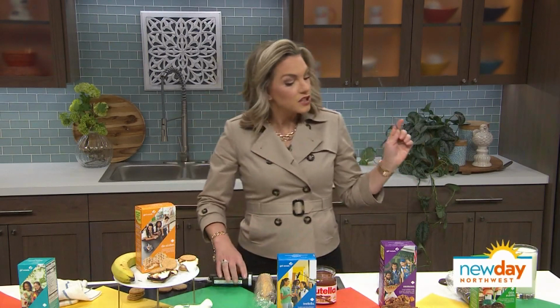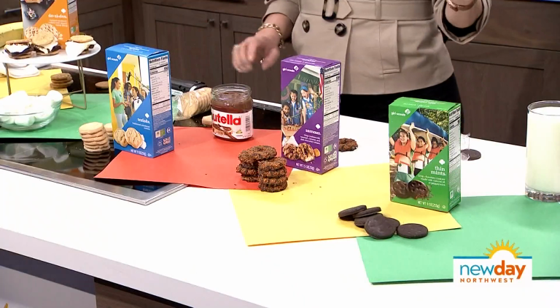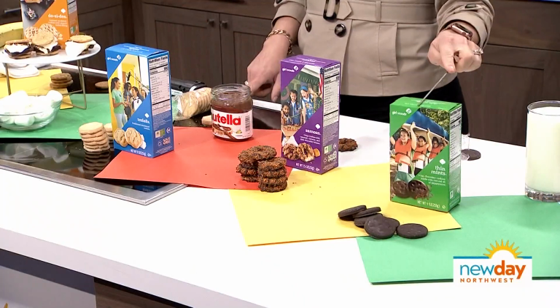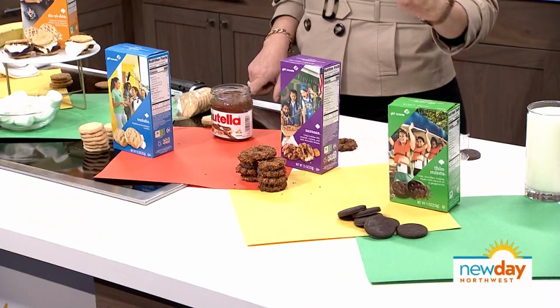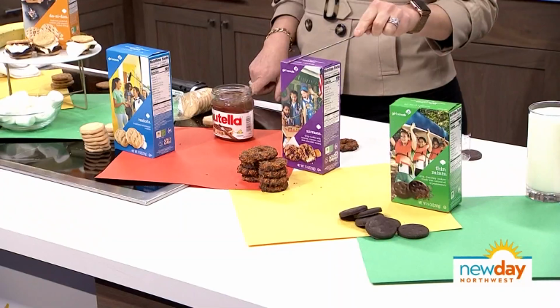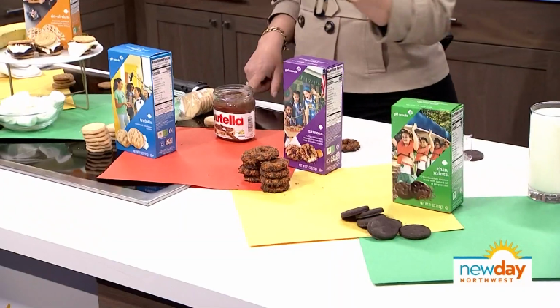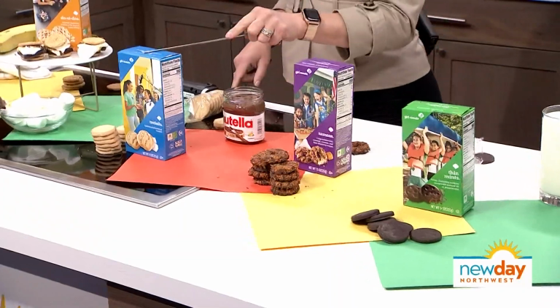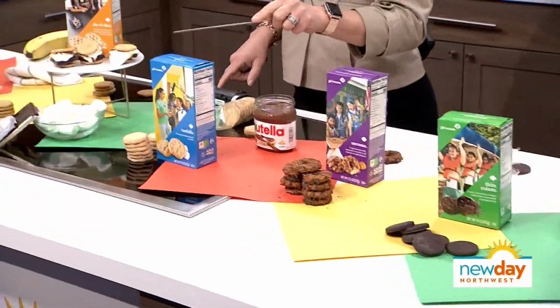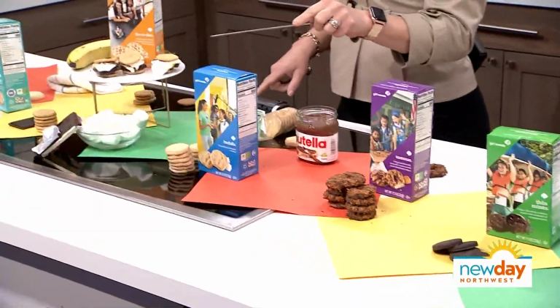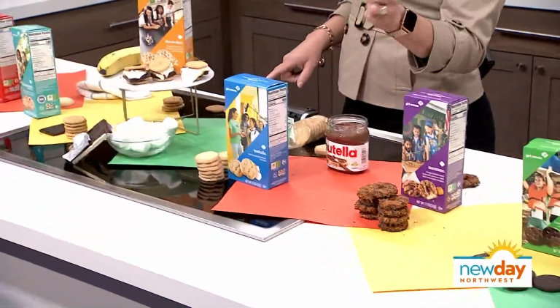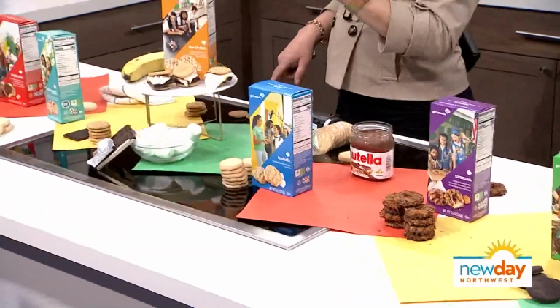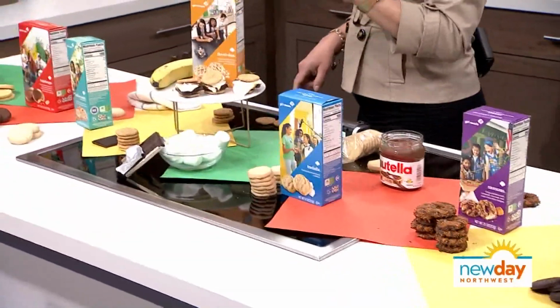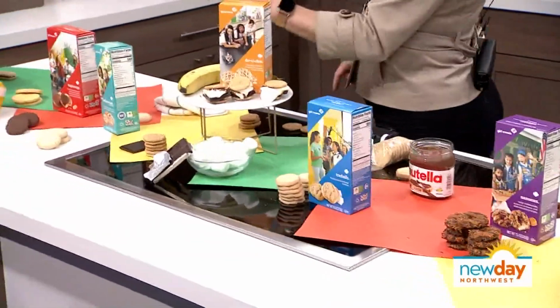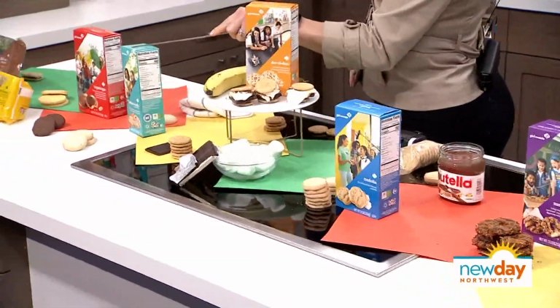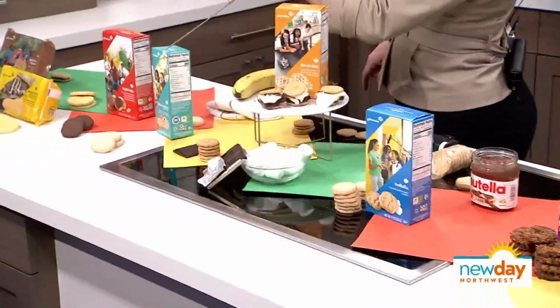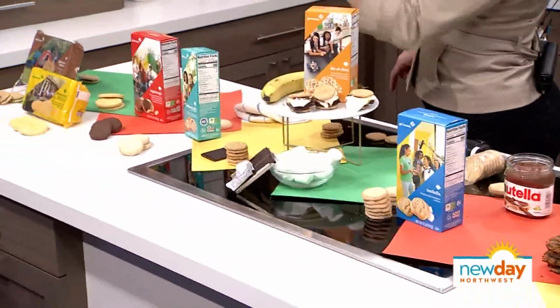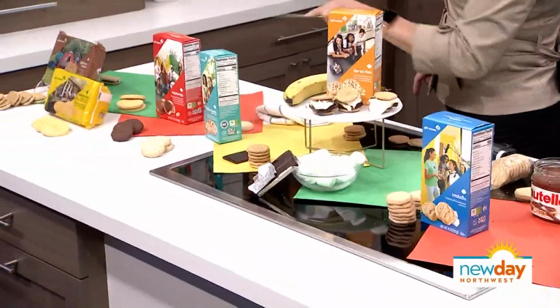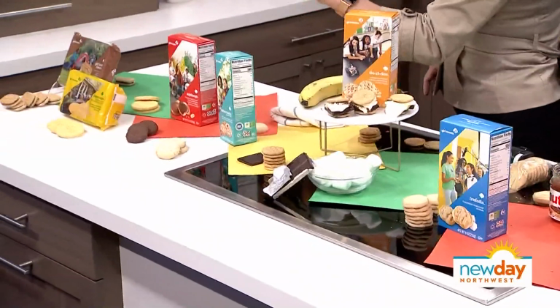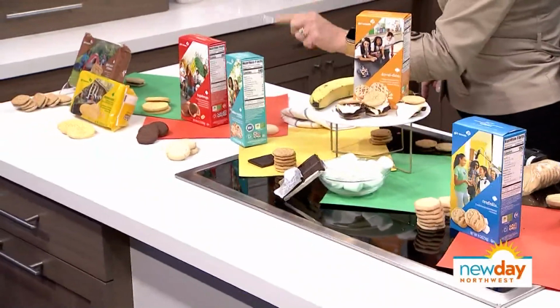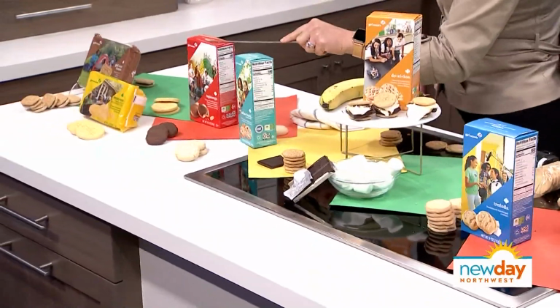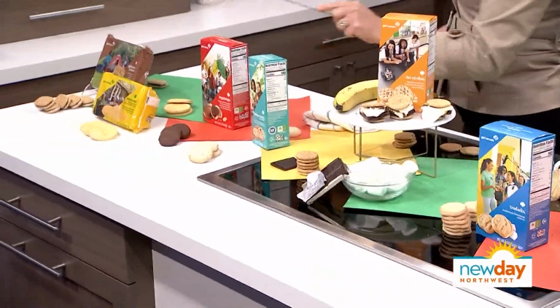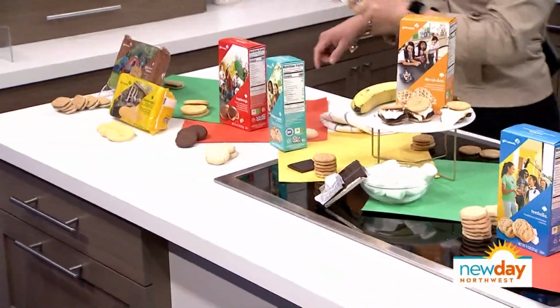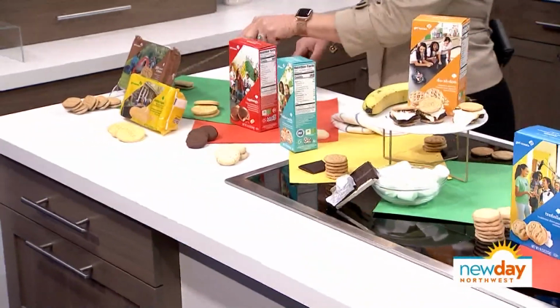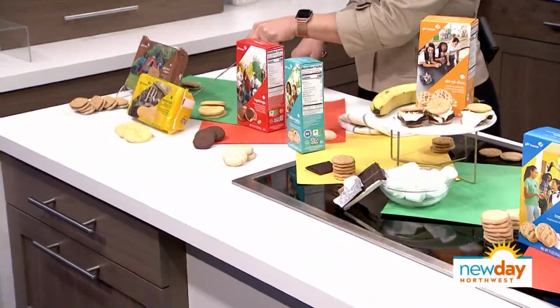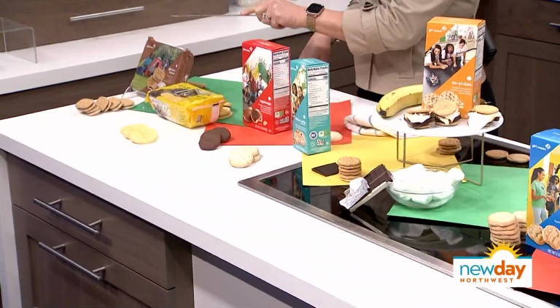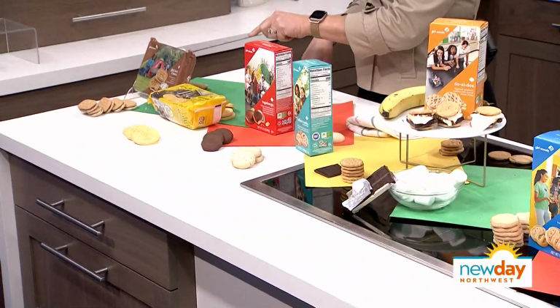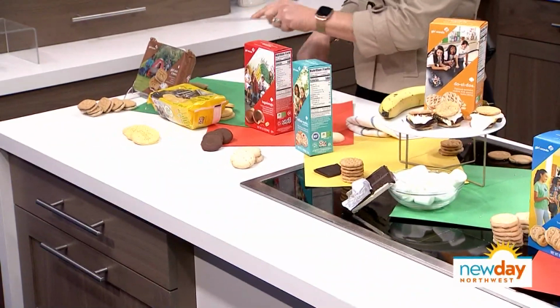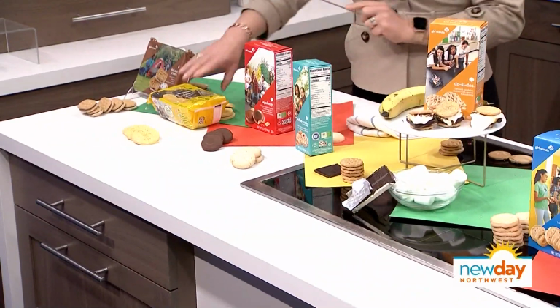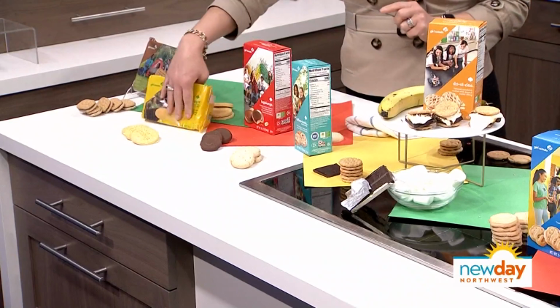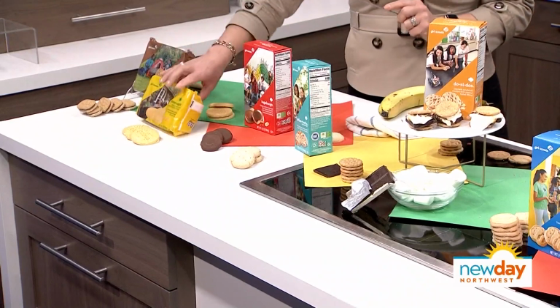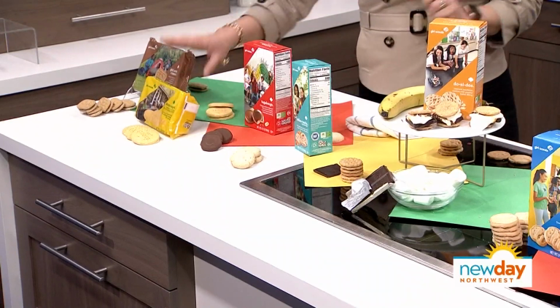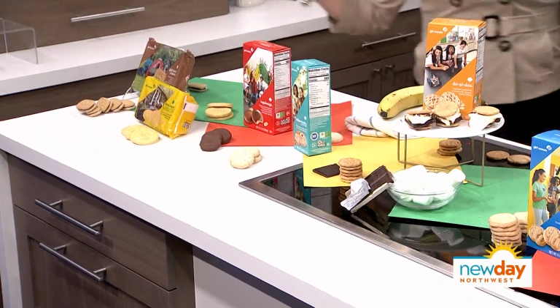So here we got the Thin Mints, the Samoas, the Trefoils — I don't know — the Do-Si-Dos, Toffee-Tastic, the gluten-free one, and the Tagalongs, the Lemon Ups, and the S'mores. There you go. That's what we got.